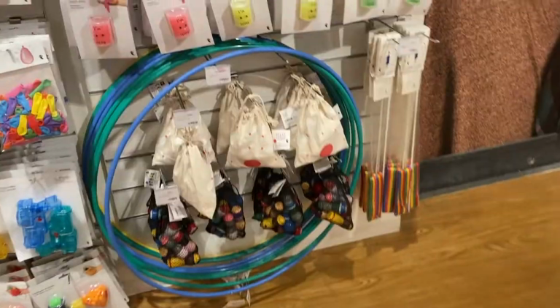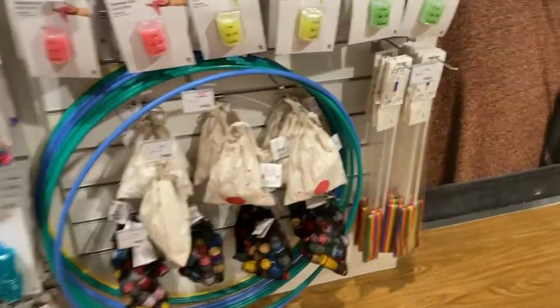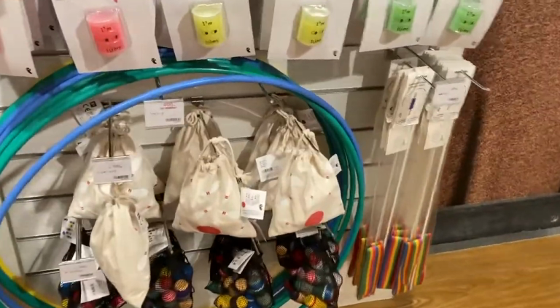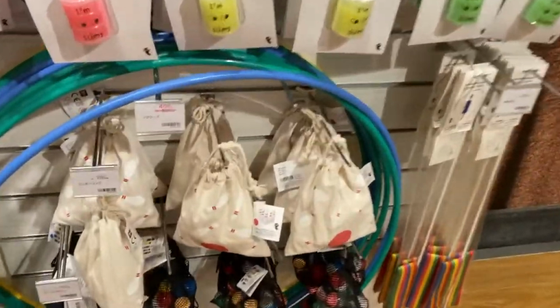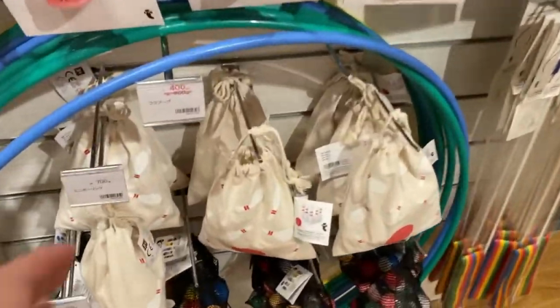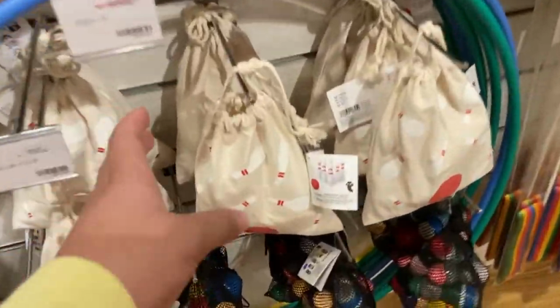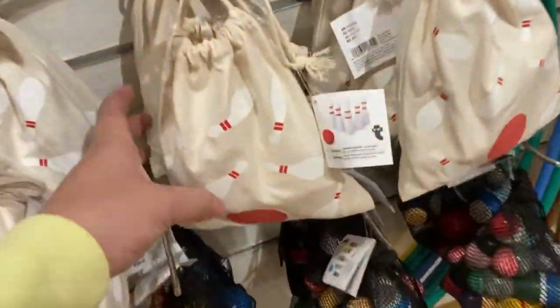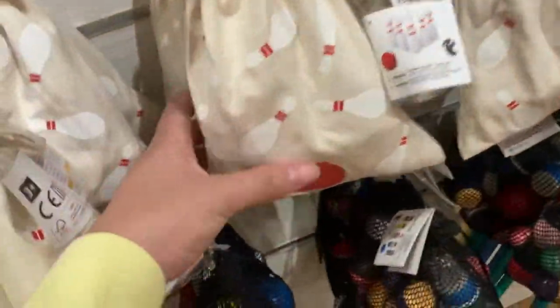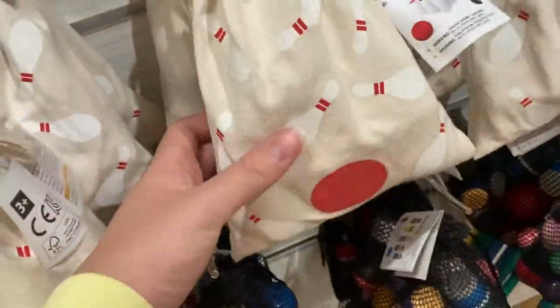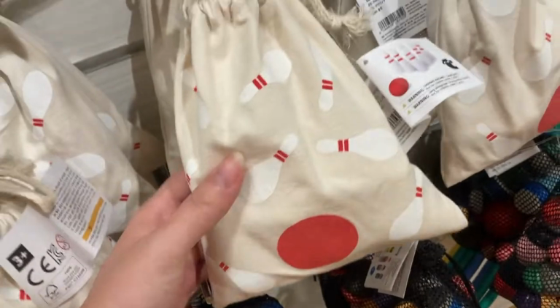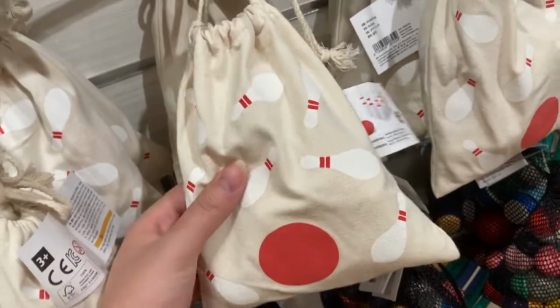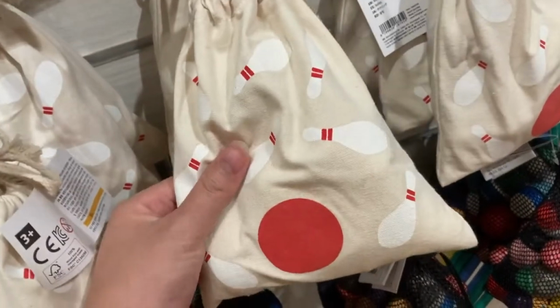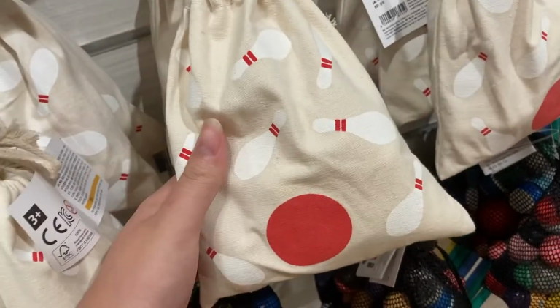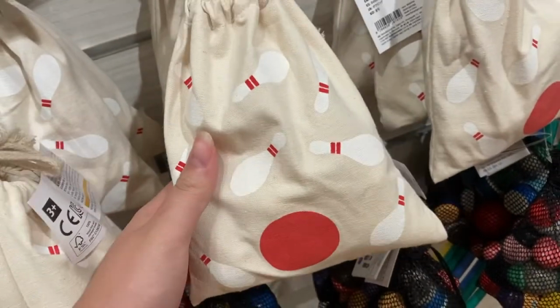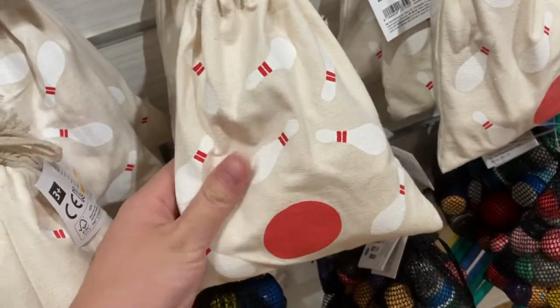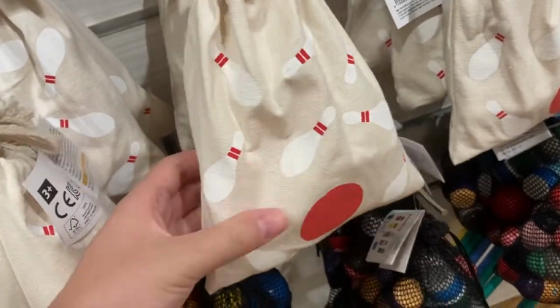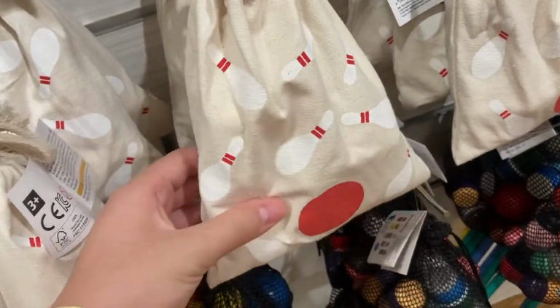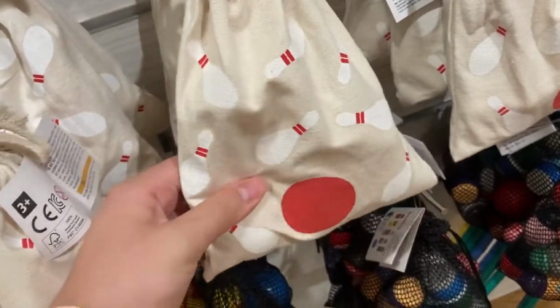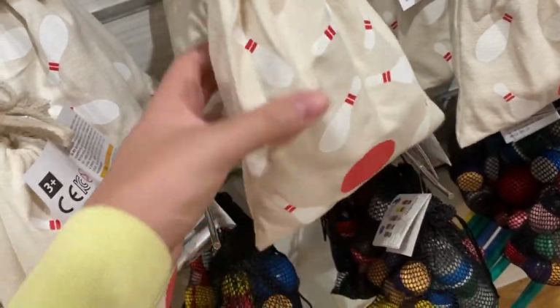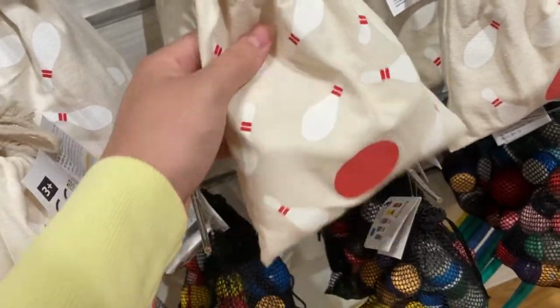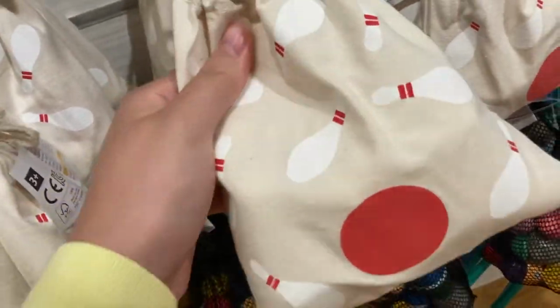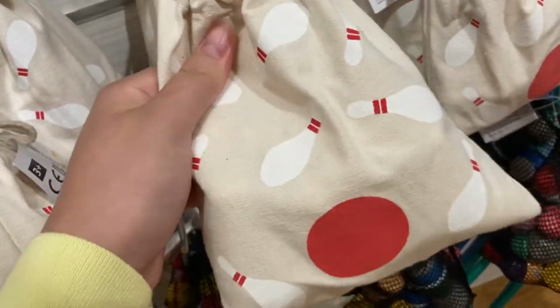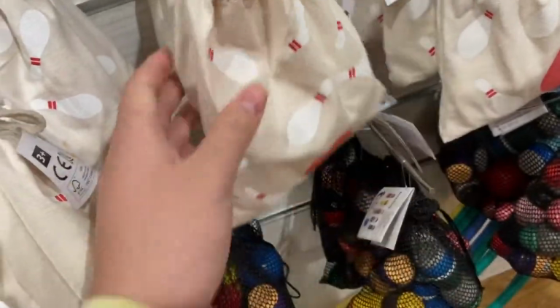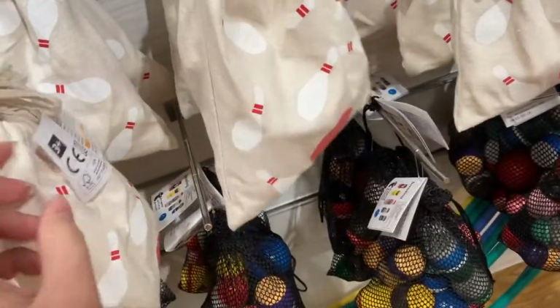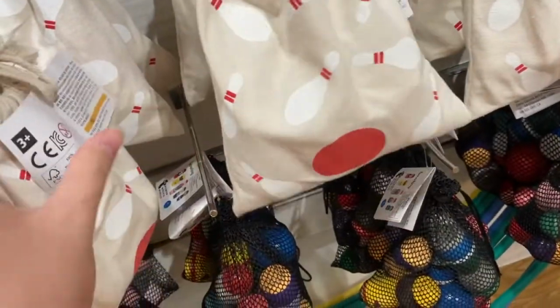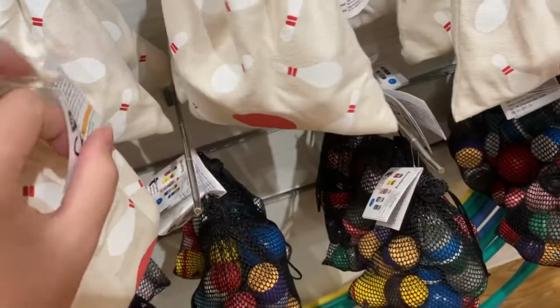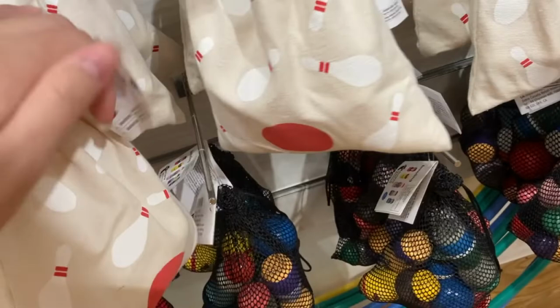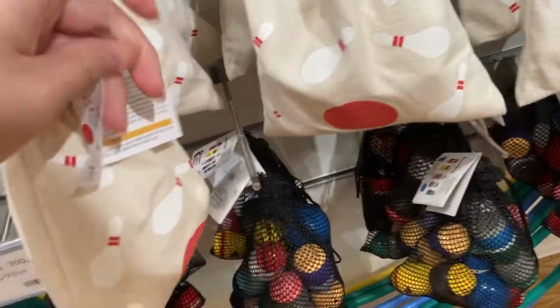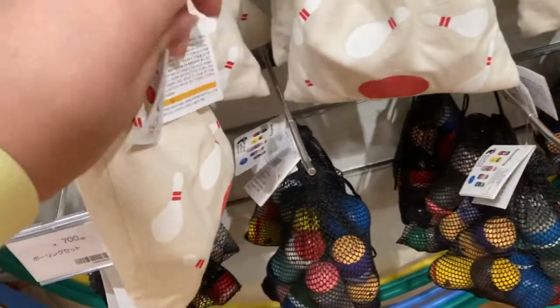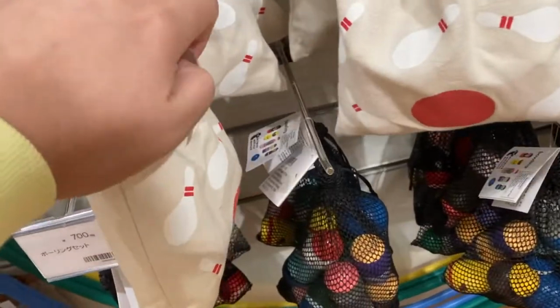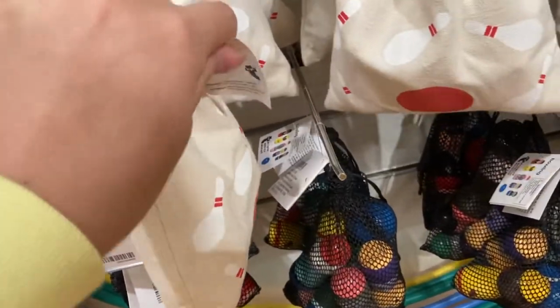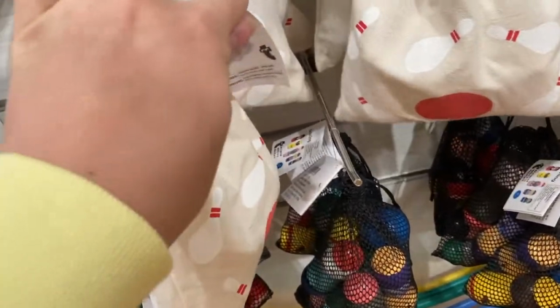And this is a little bowling set — a little wooden bowling set on the inside. It comes with that little bag, and here is an image of what's inside.